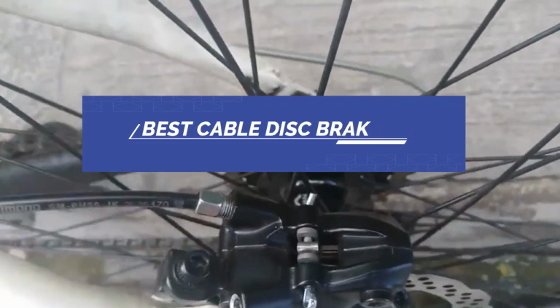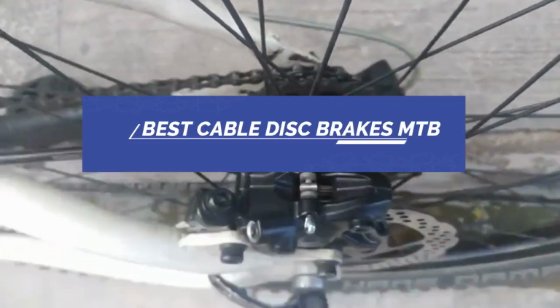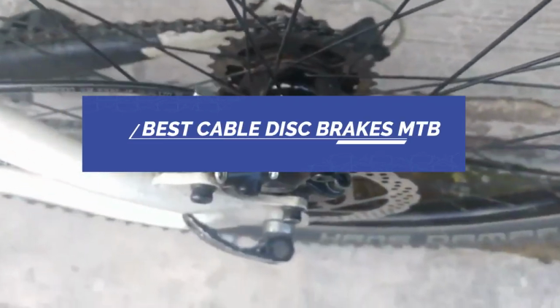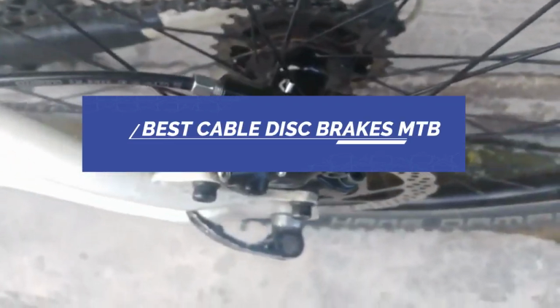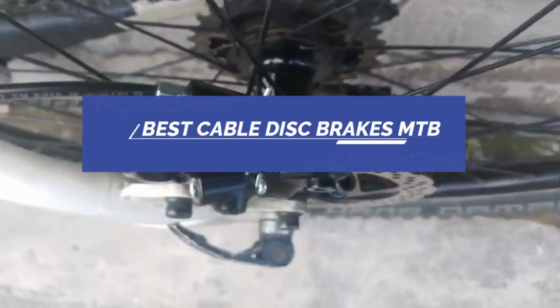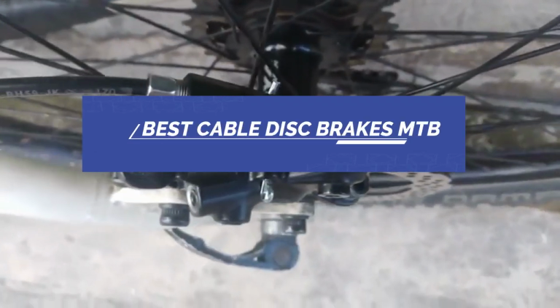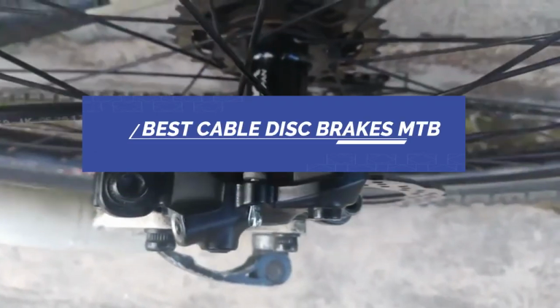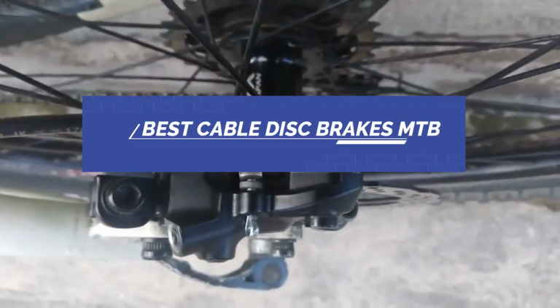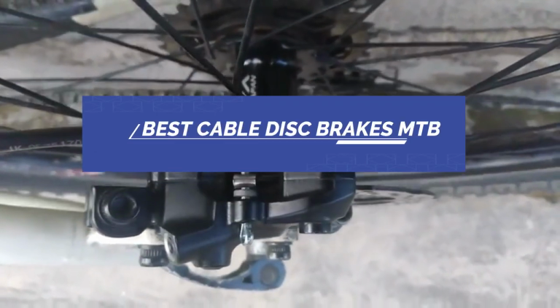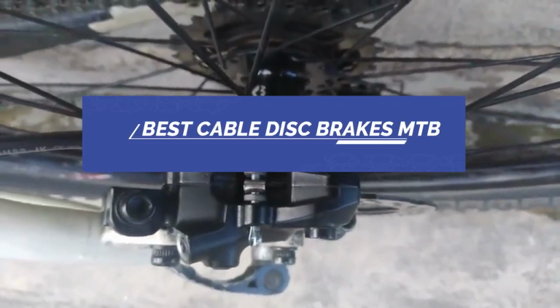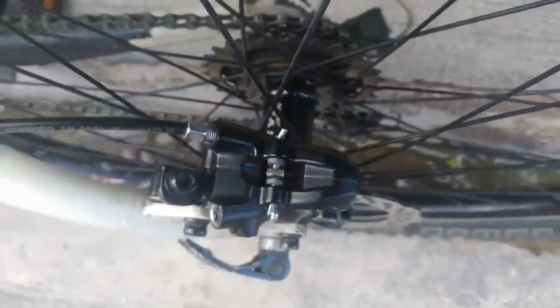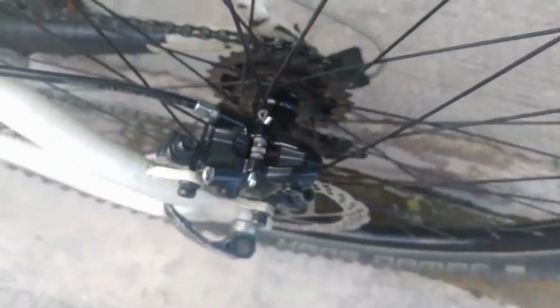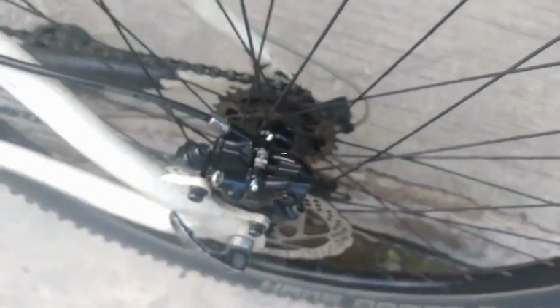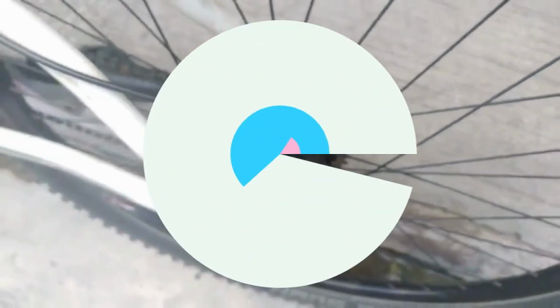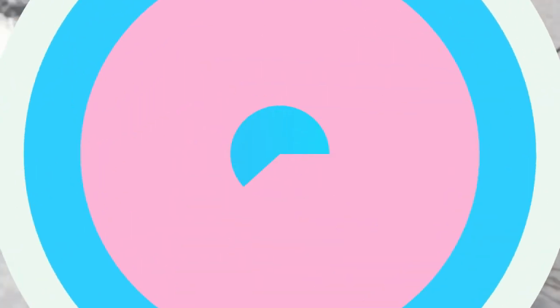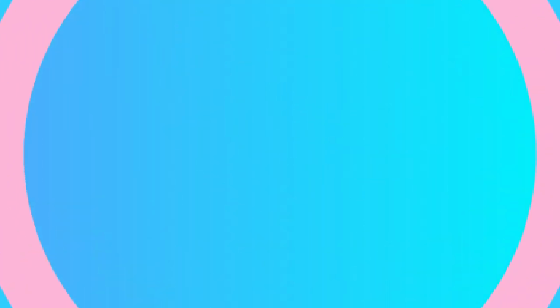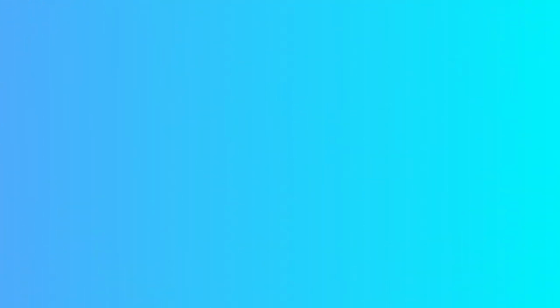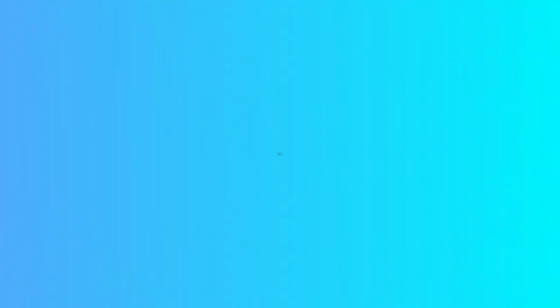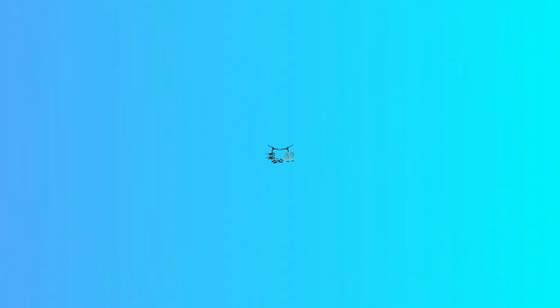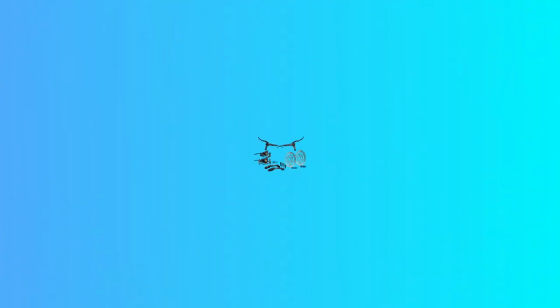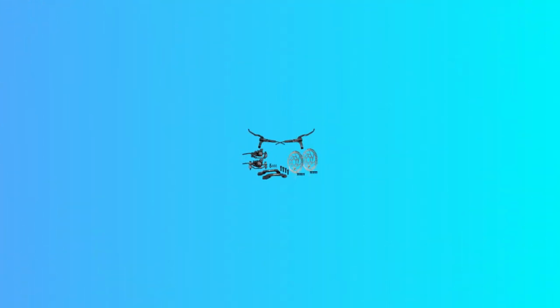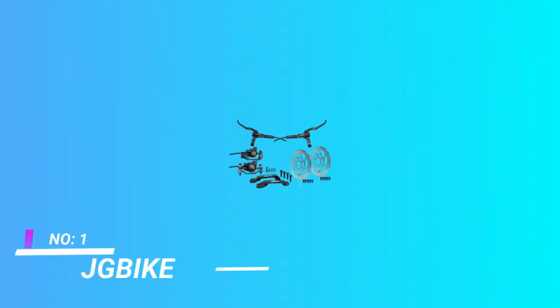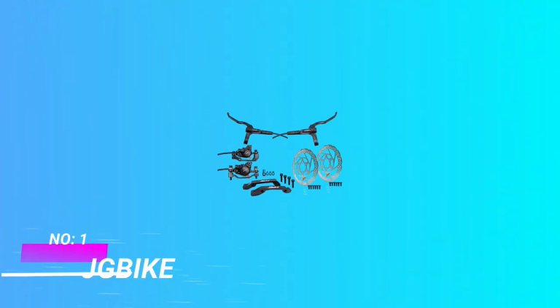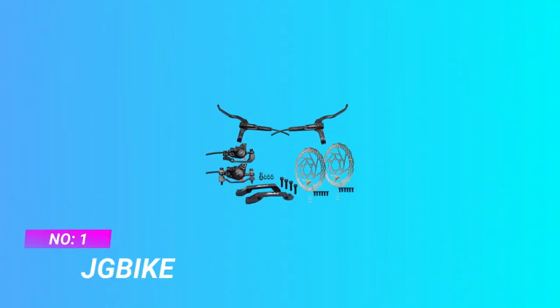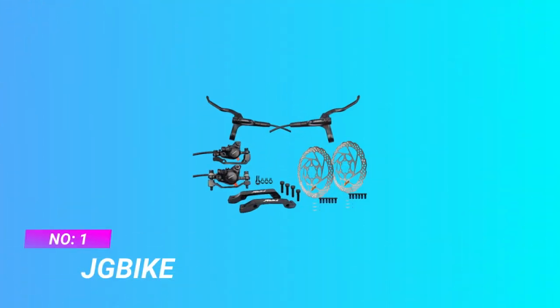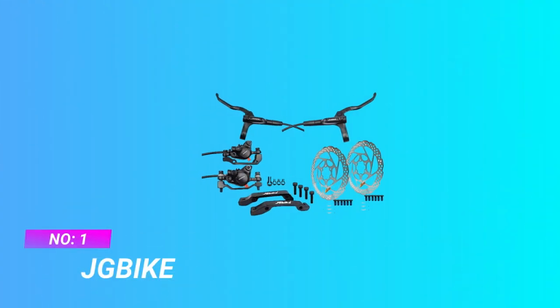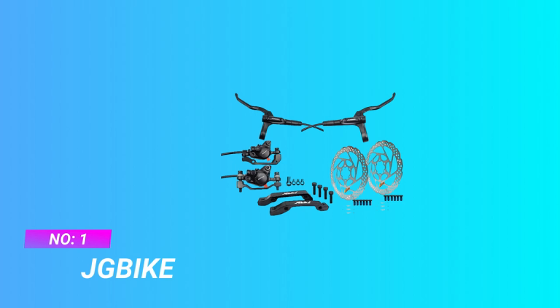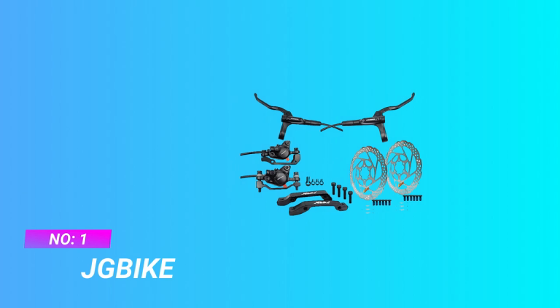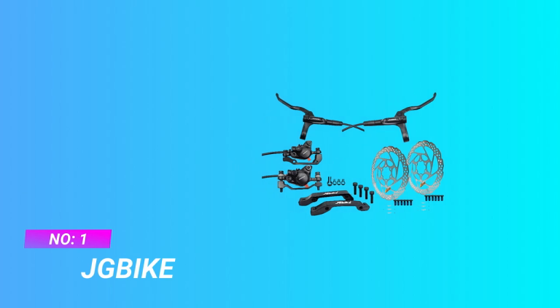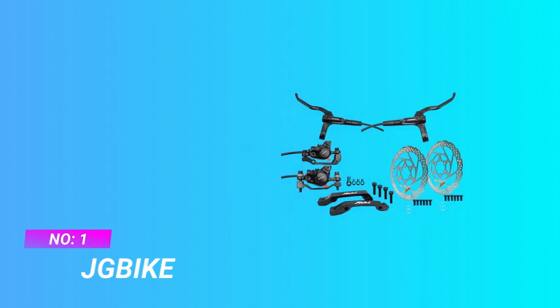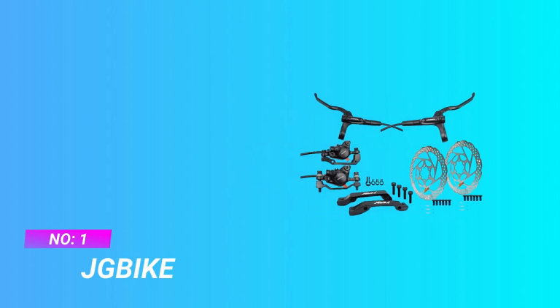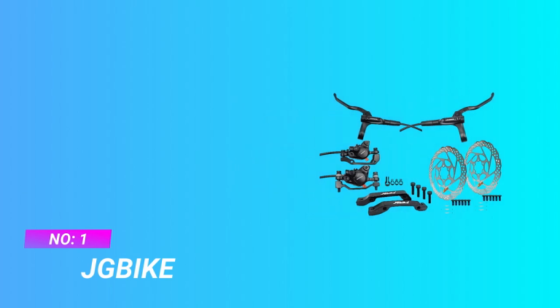Best cable disc brakes MTB. Number one: JG Bike cable disc brakes MTB.